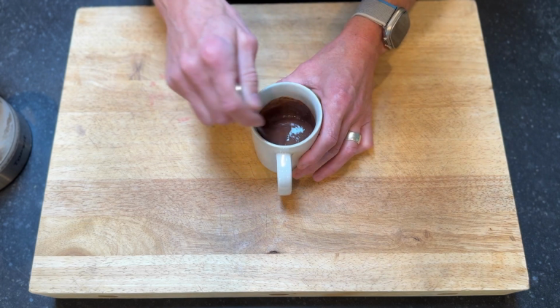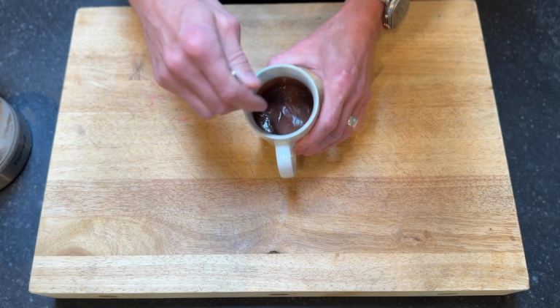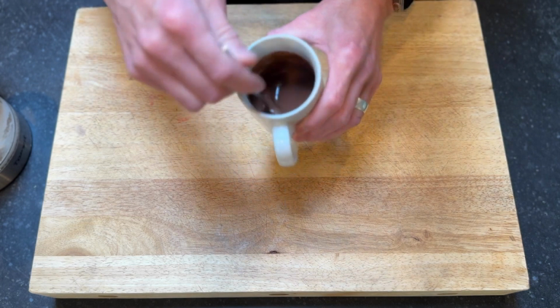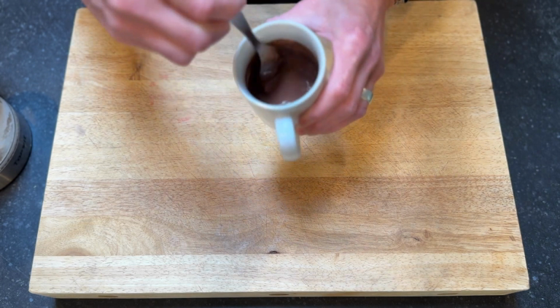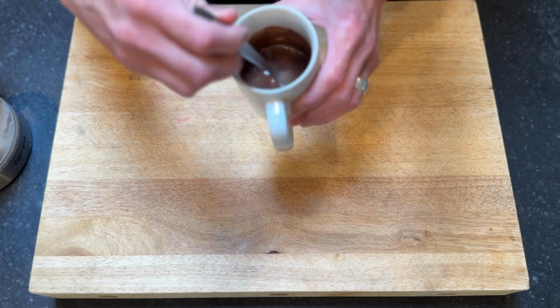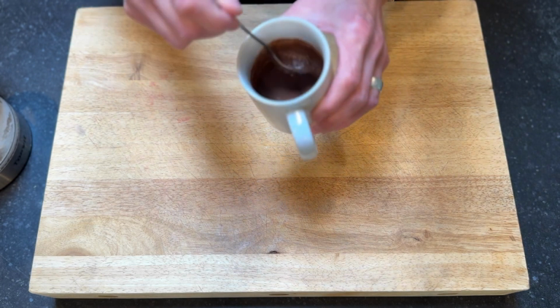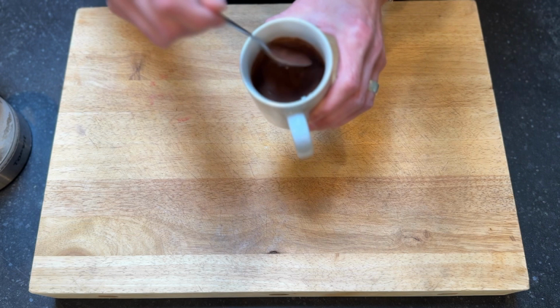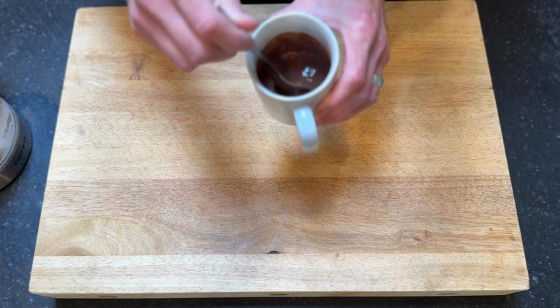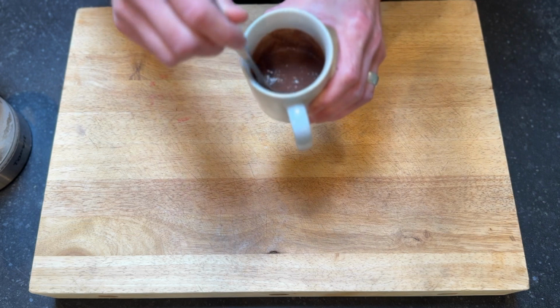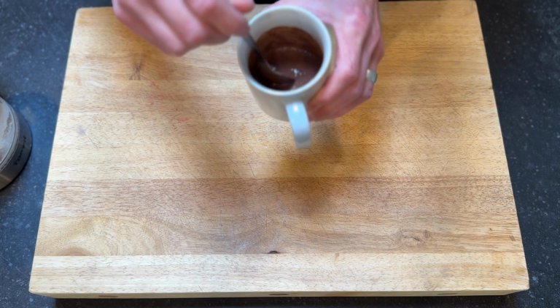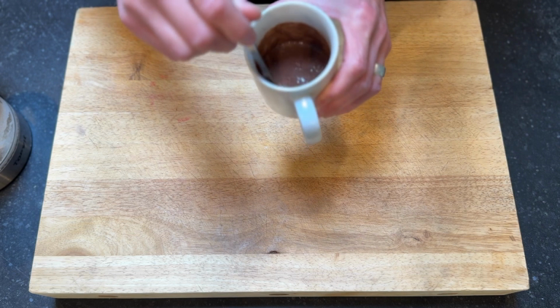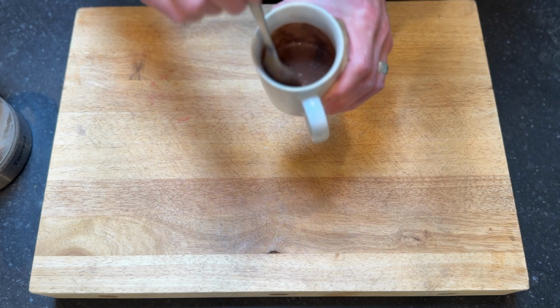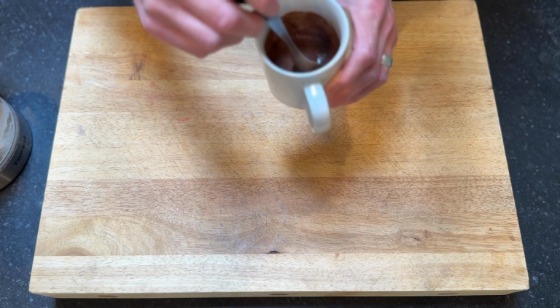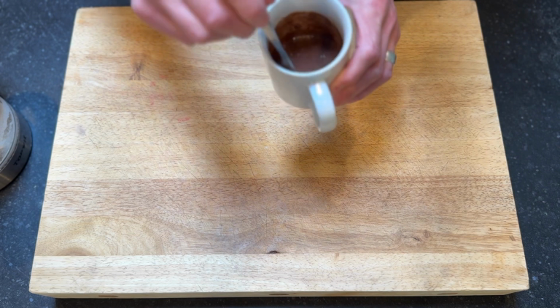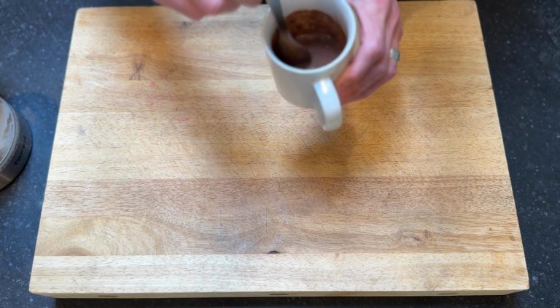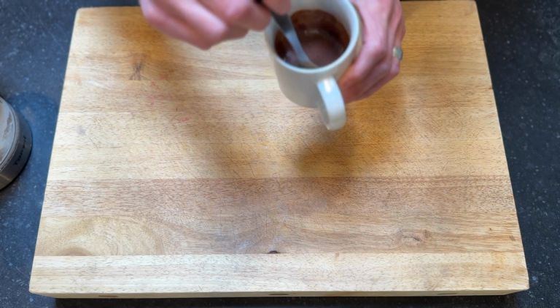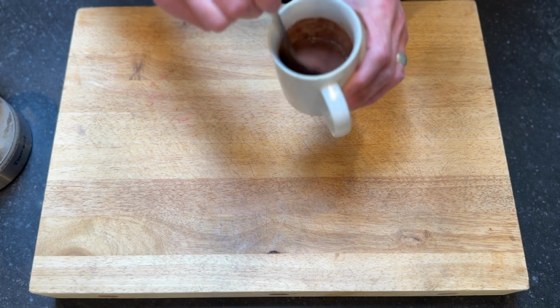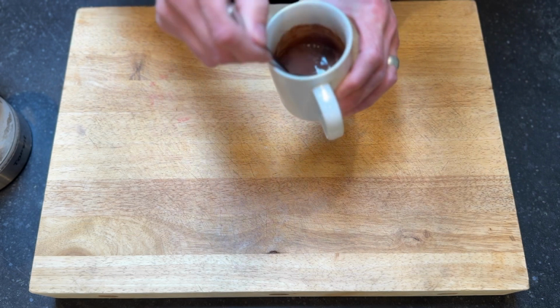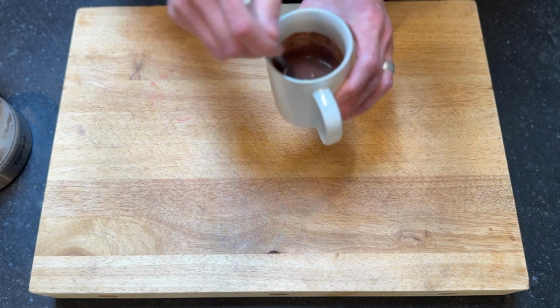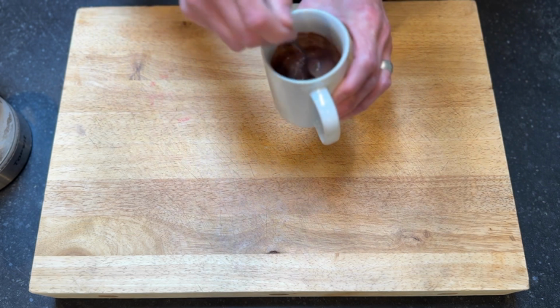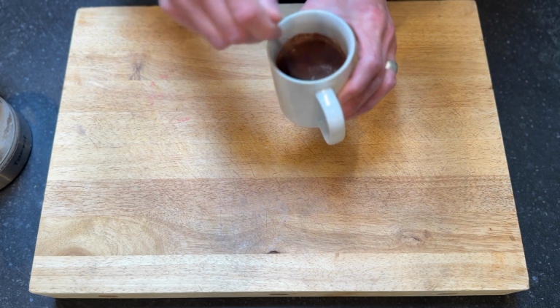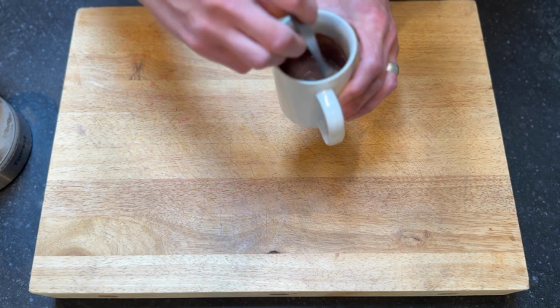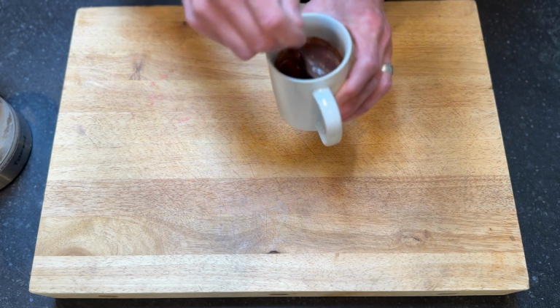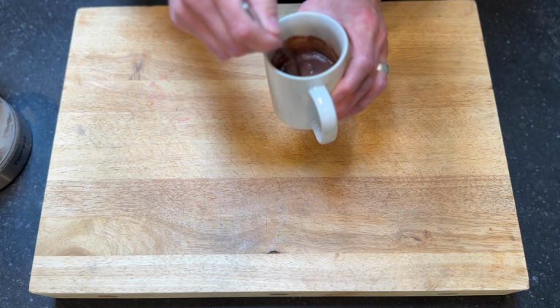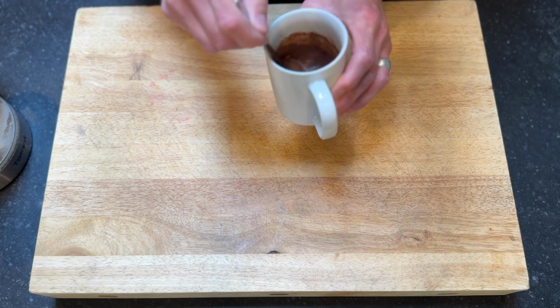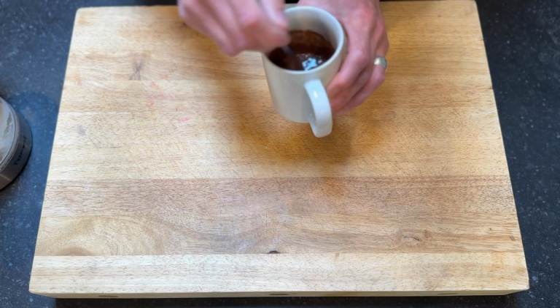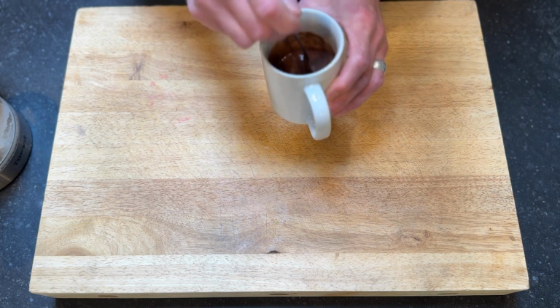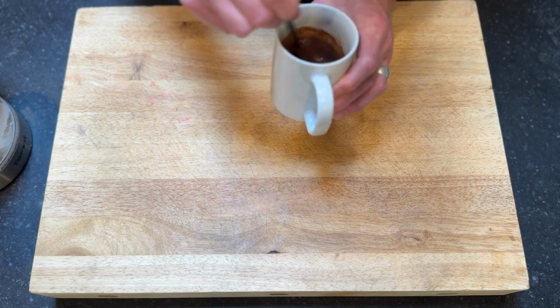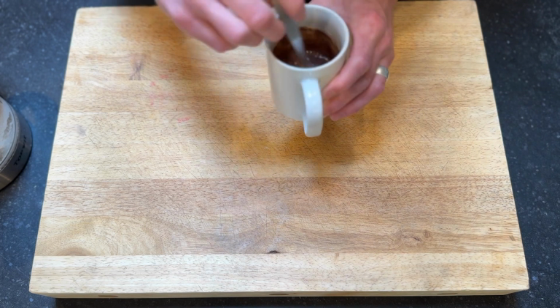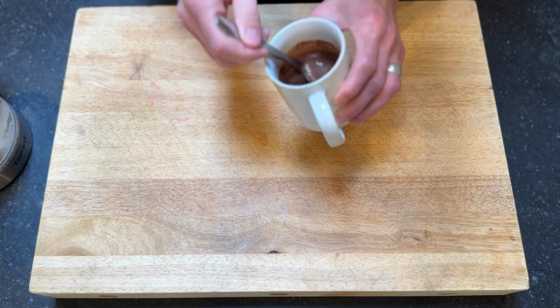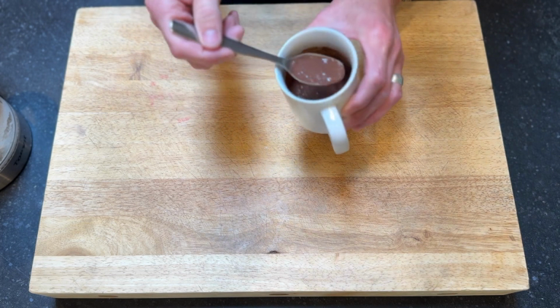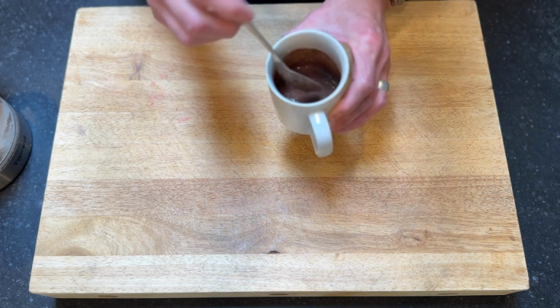So we want to see that kind of a nice chocolate syrup consistency — almost.